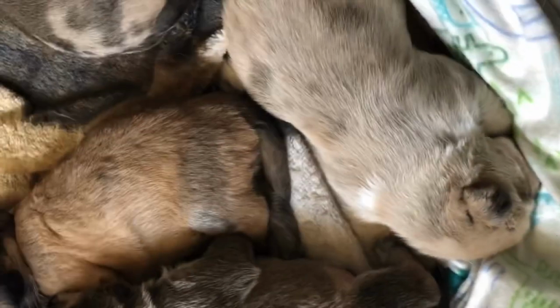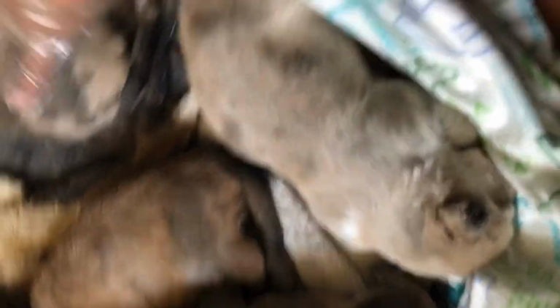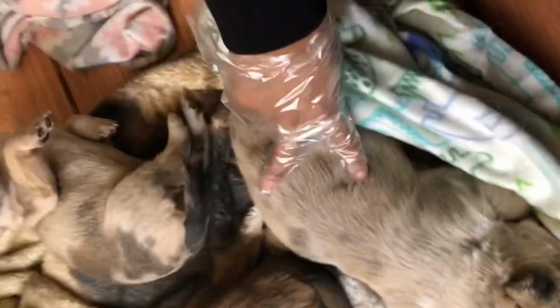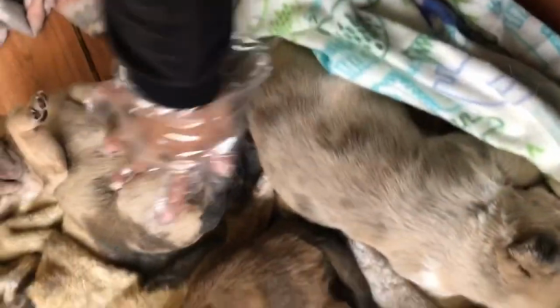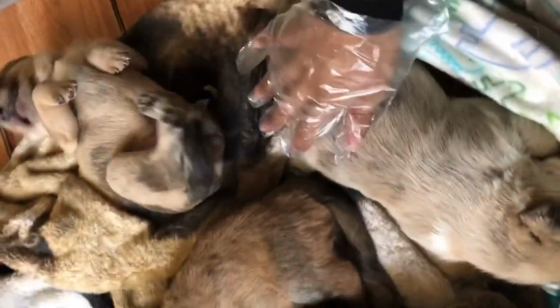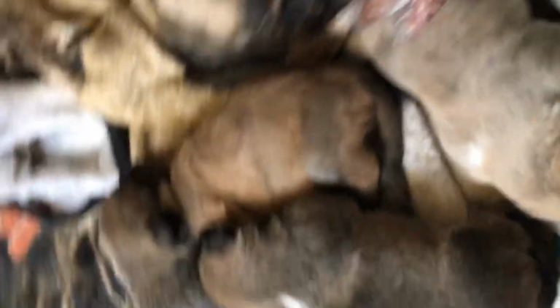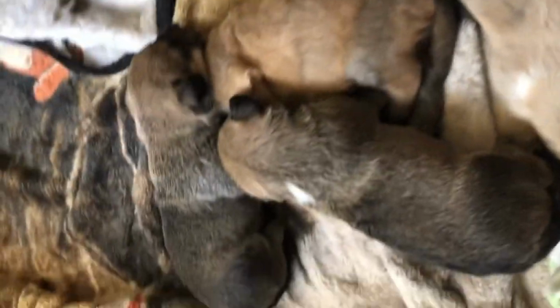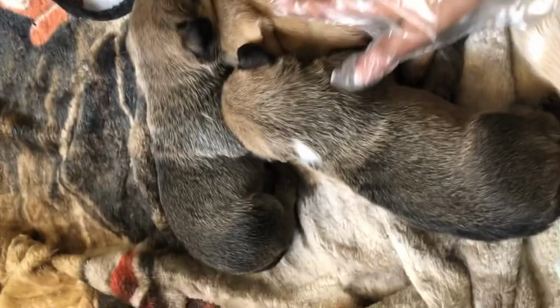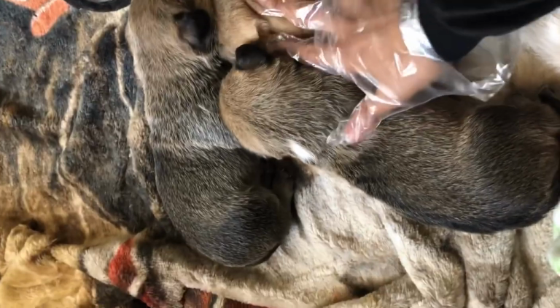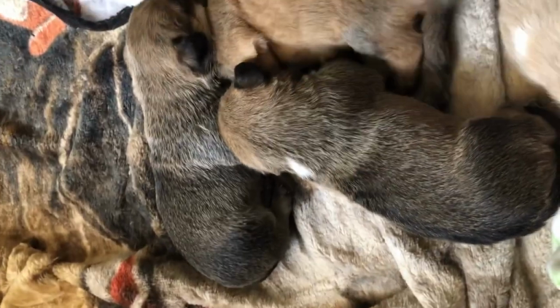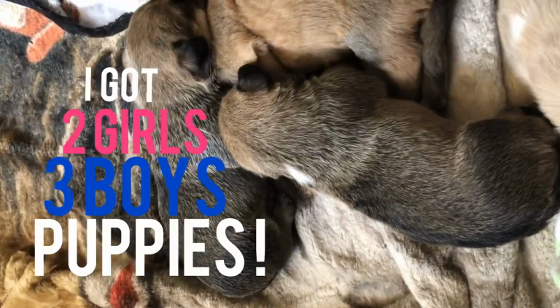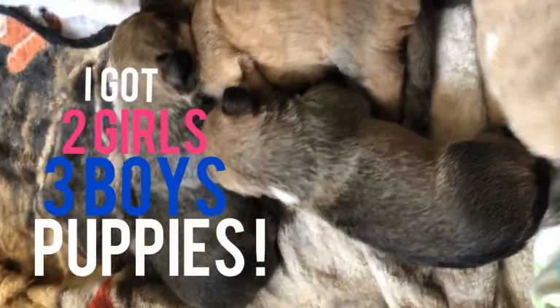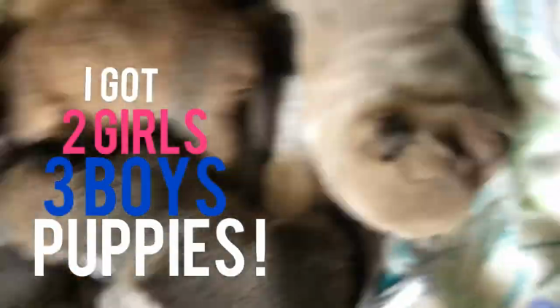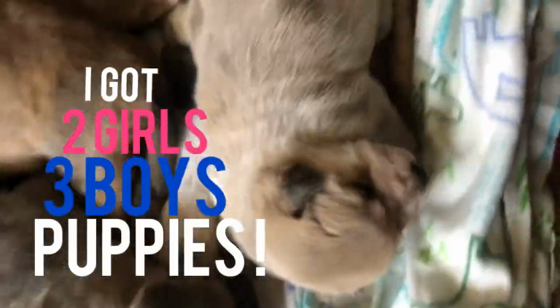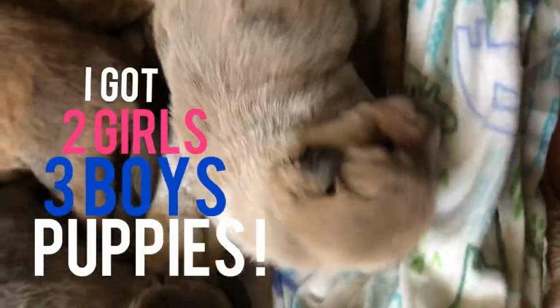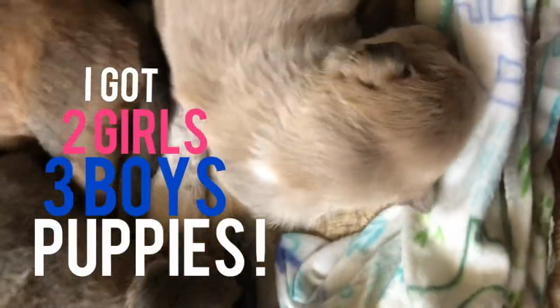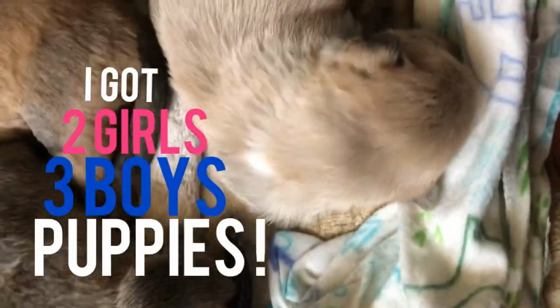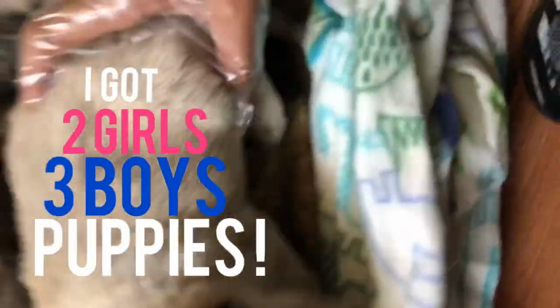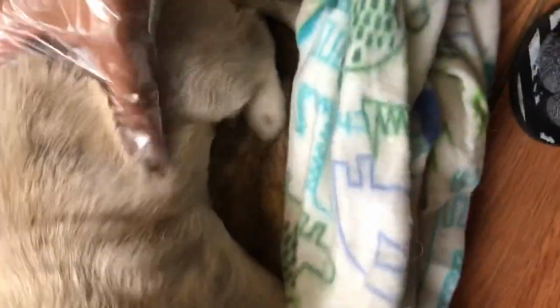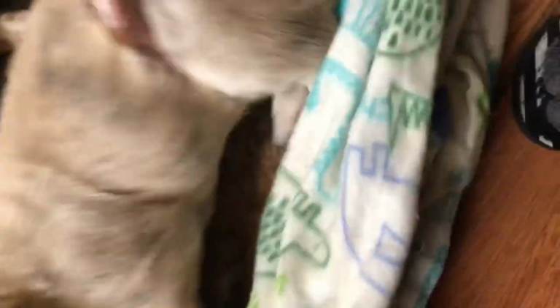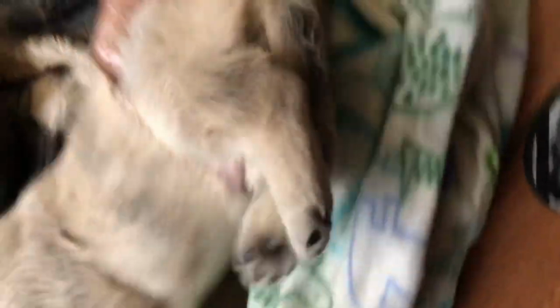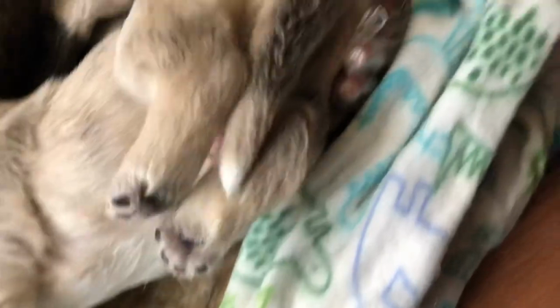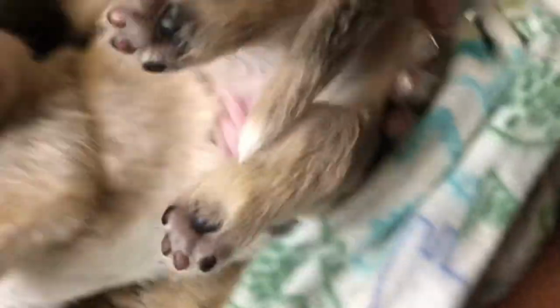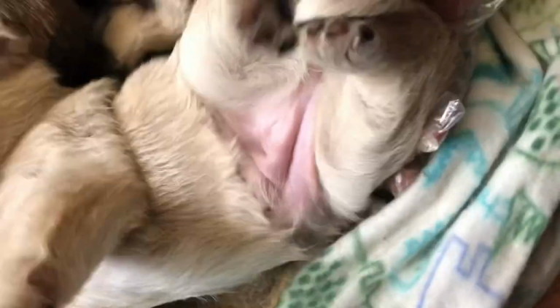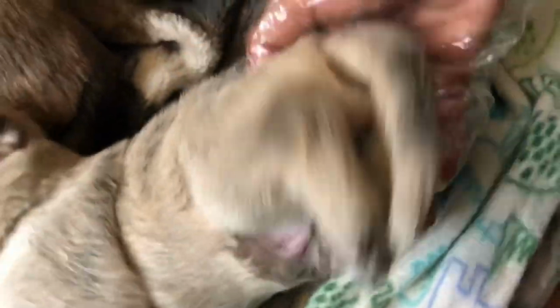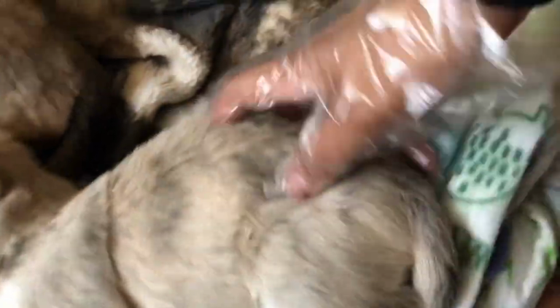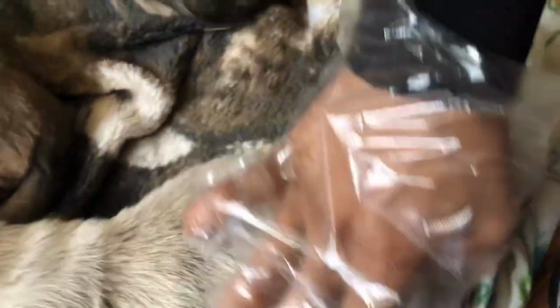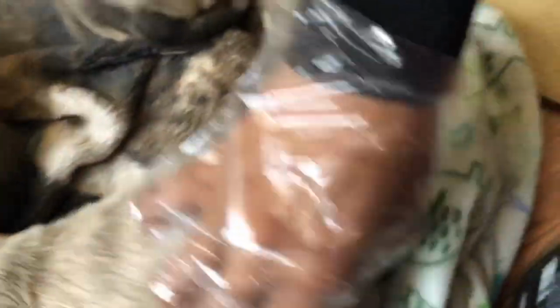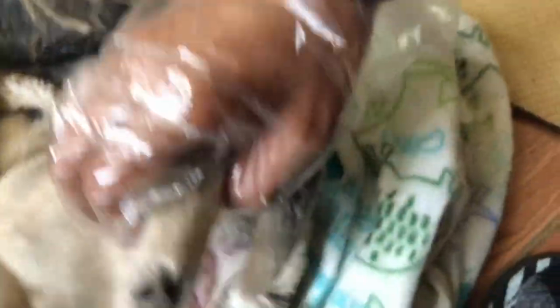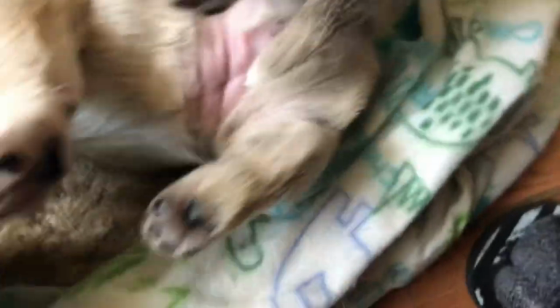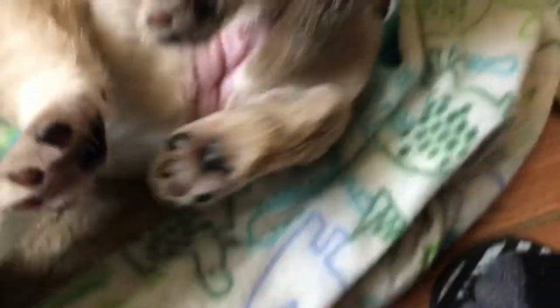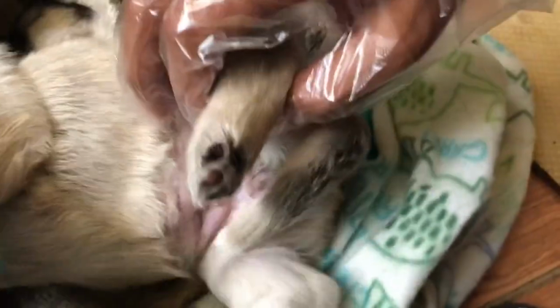Right now we got two girls and three boys. Let me show you another — she's a girl.